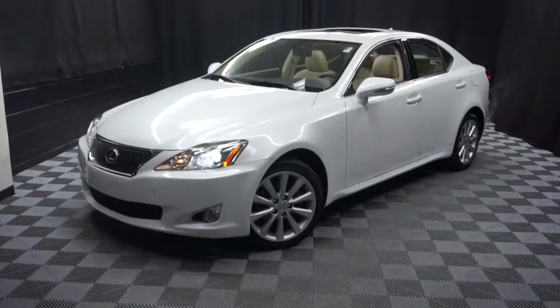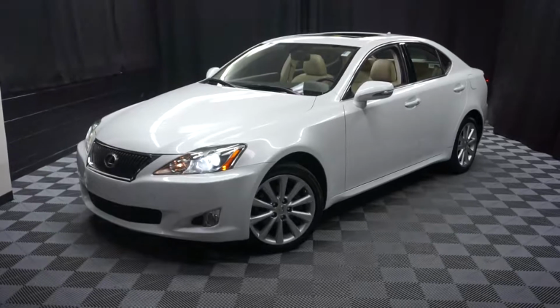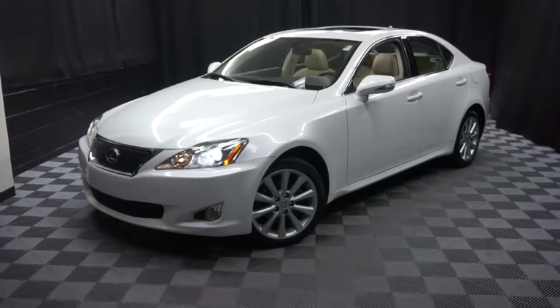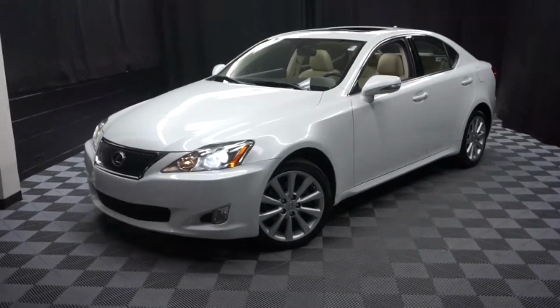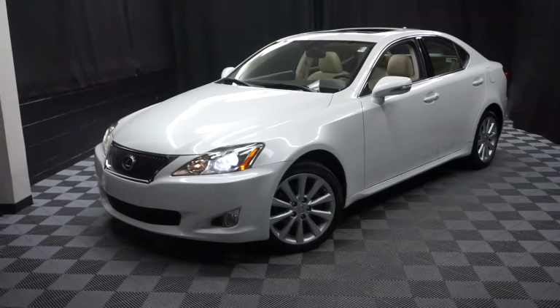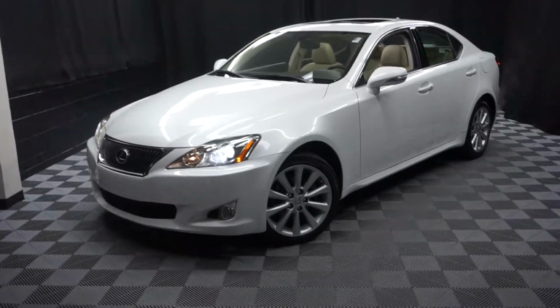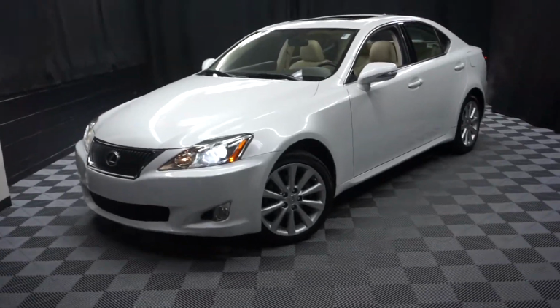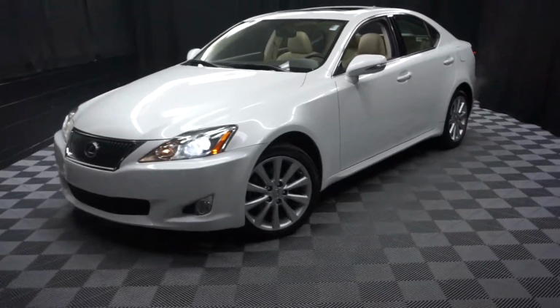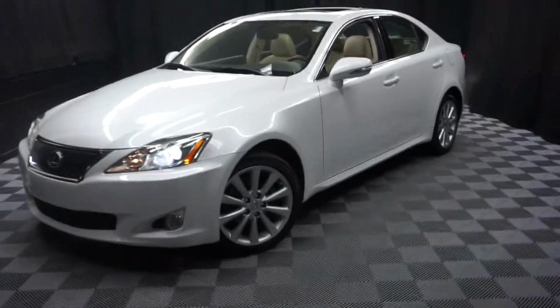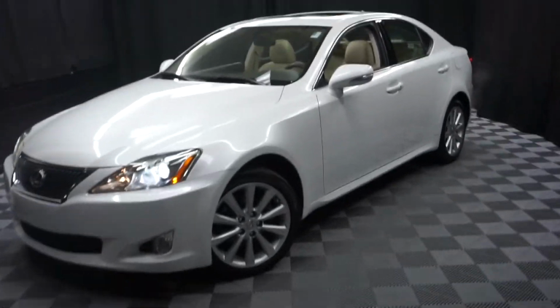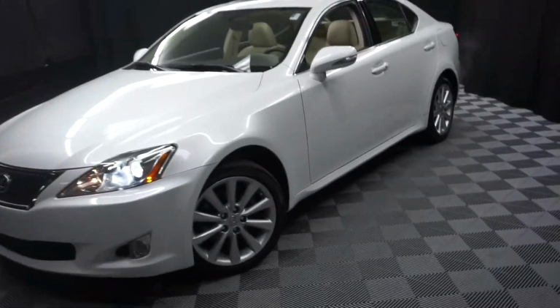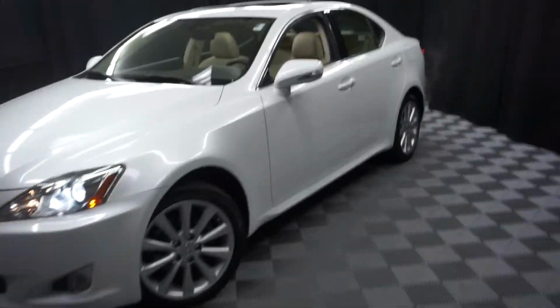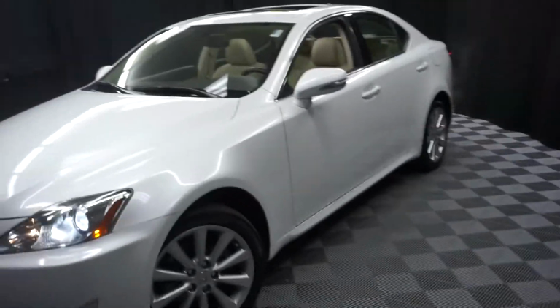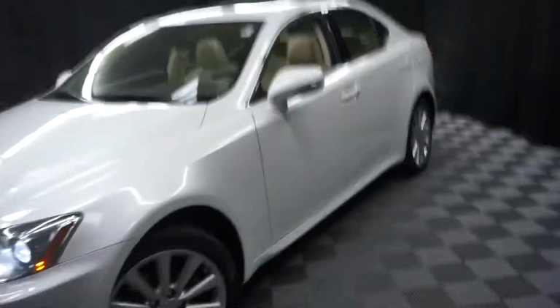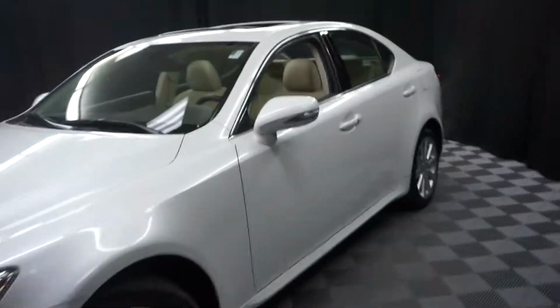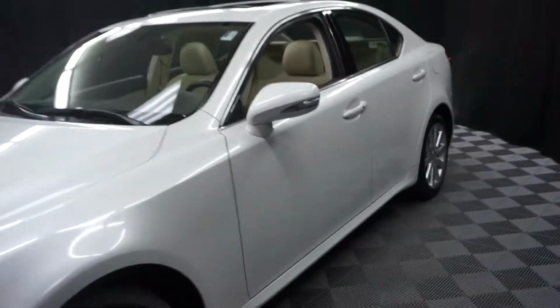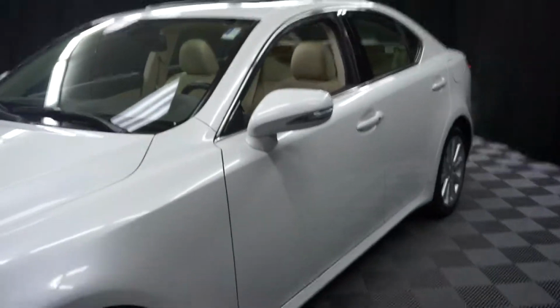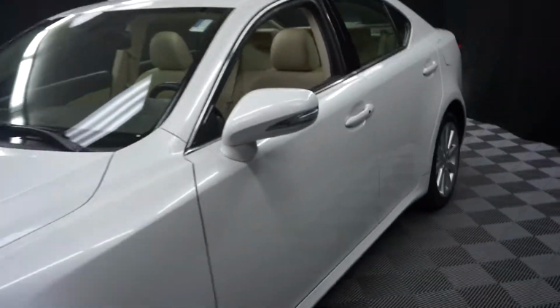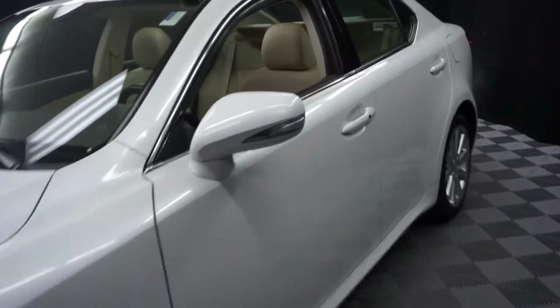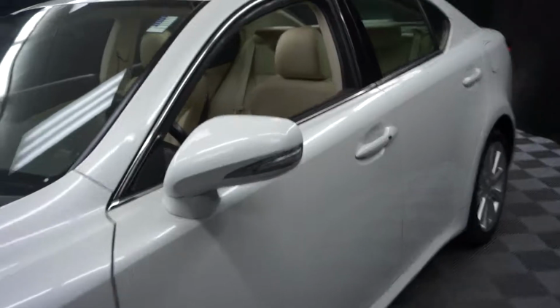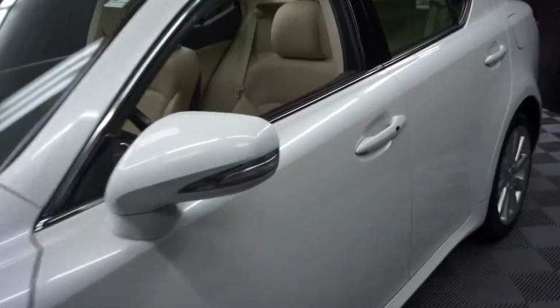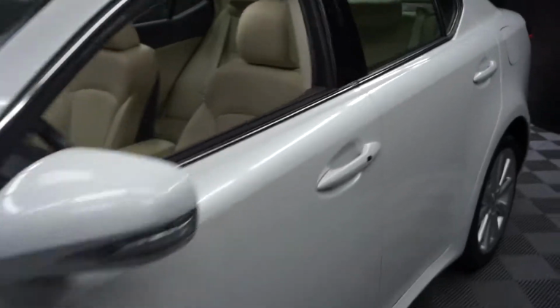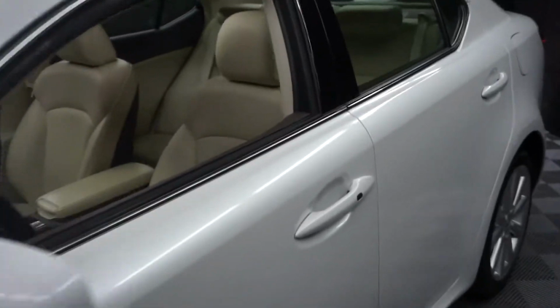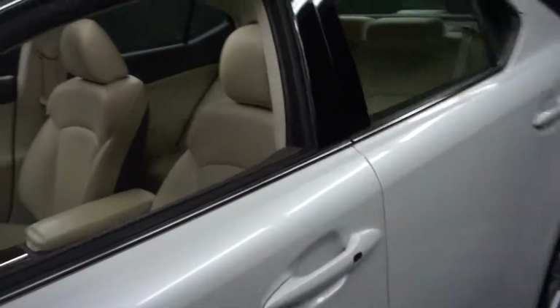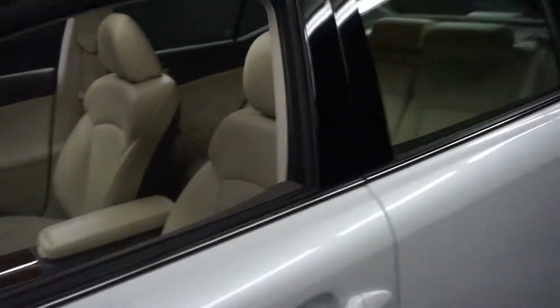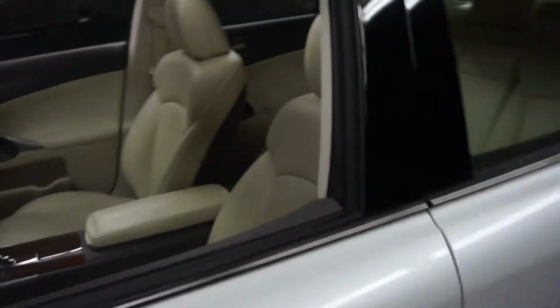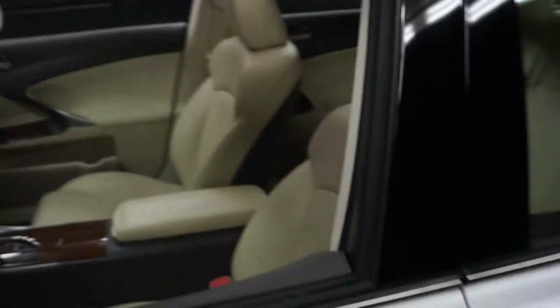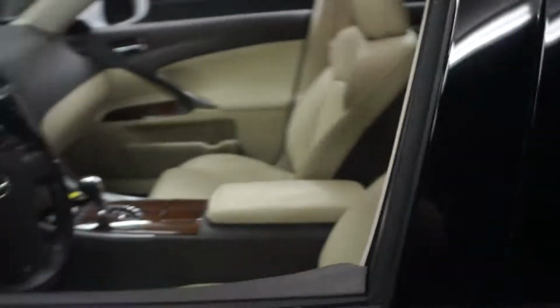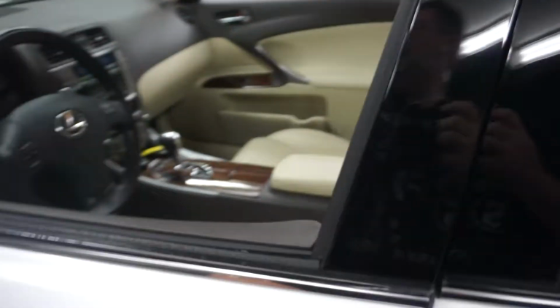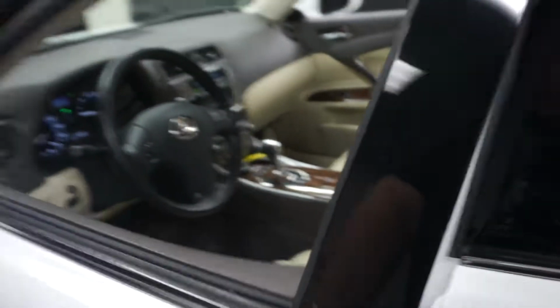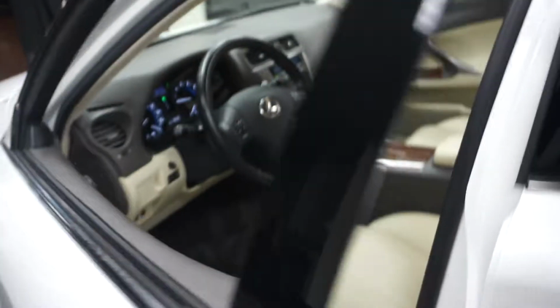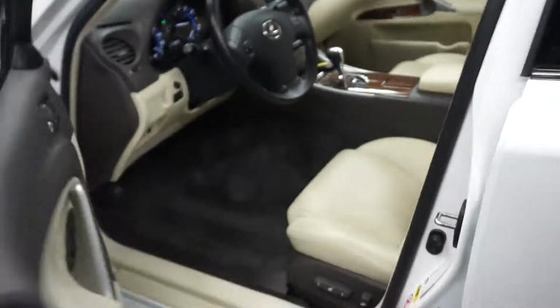All right, car shoppers, welcome back to Lexus of Wilmington. Just sat in the inventory — this is a 2010 Lexus IS 250.